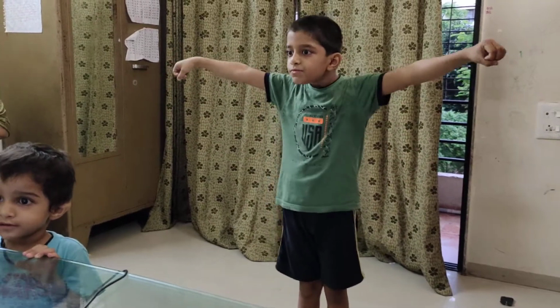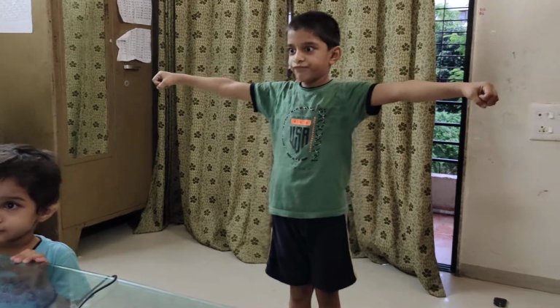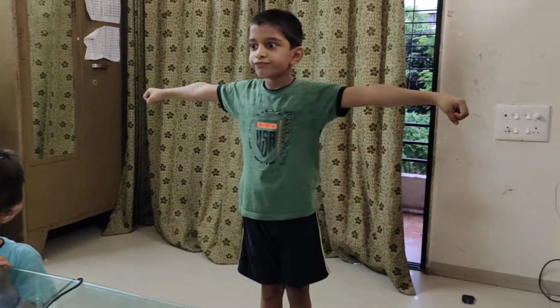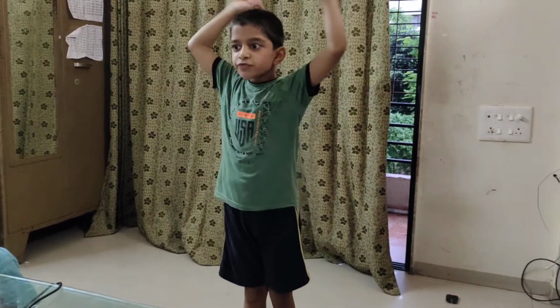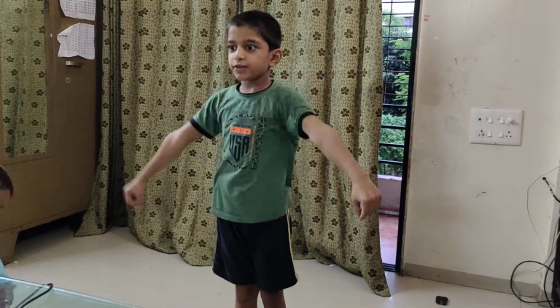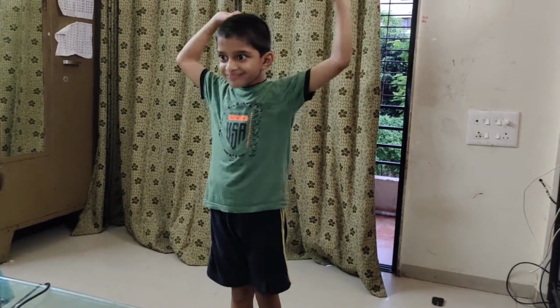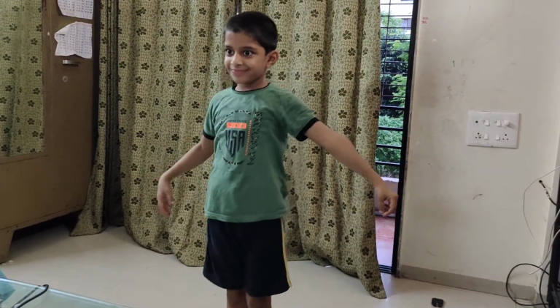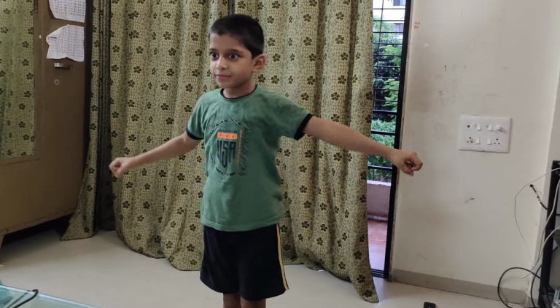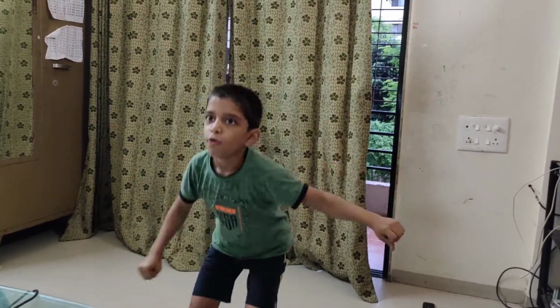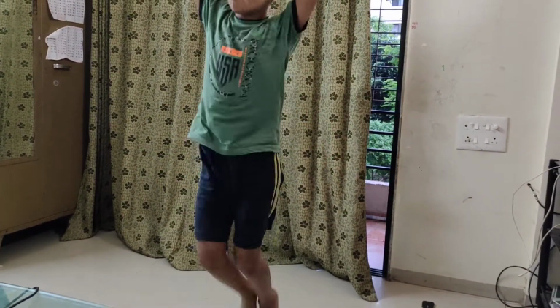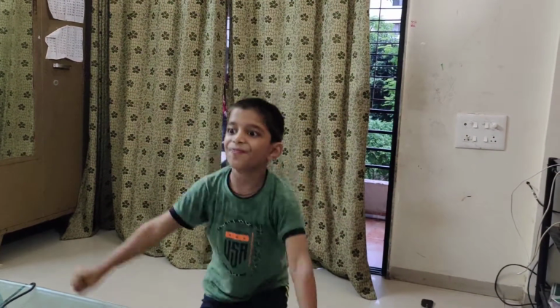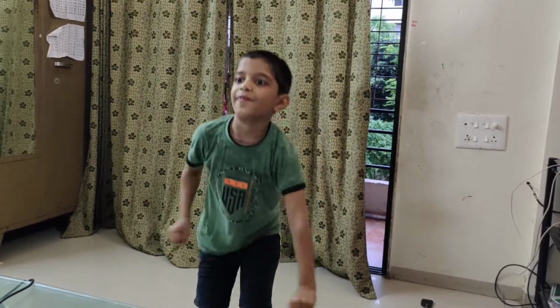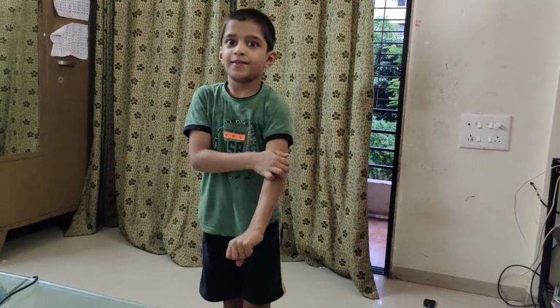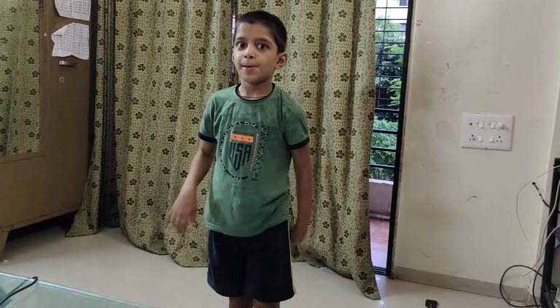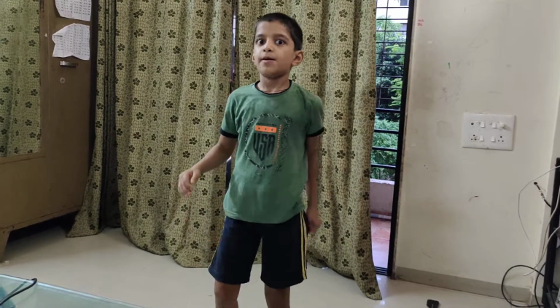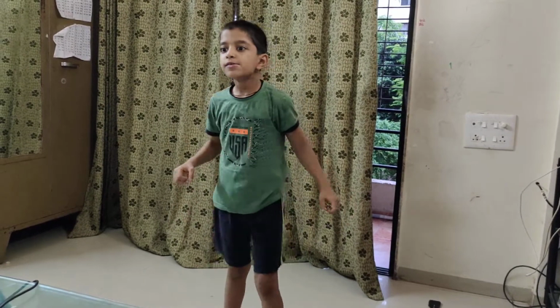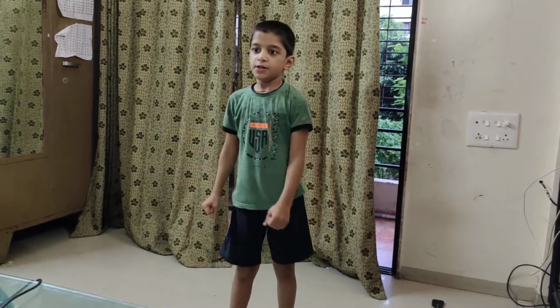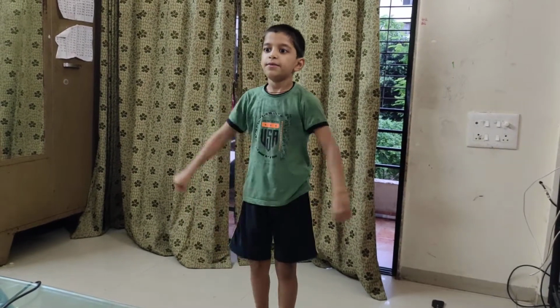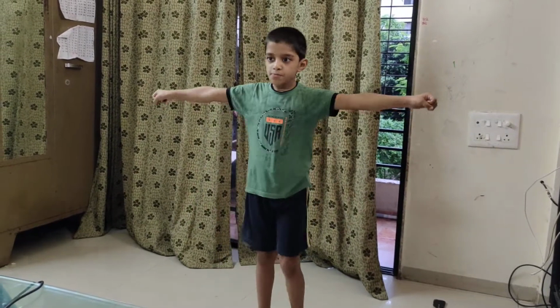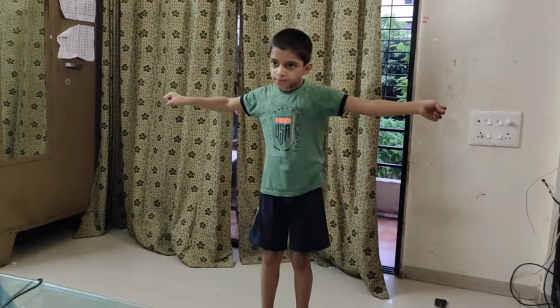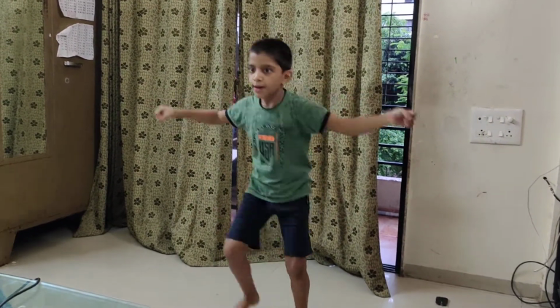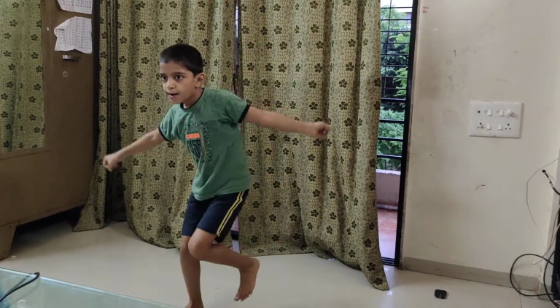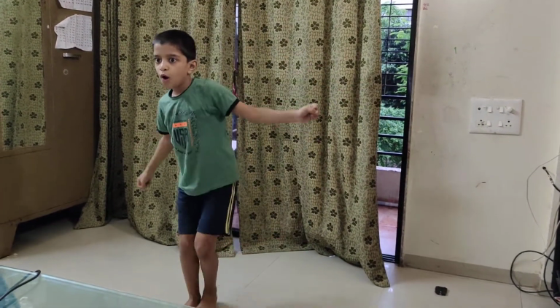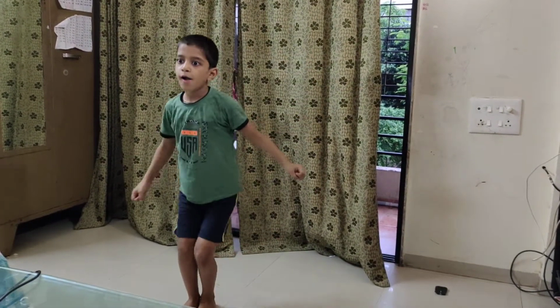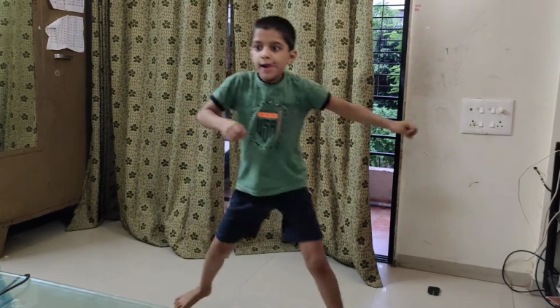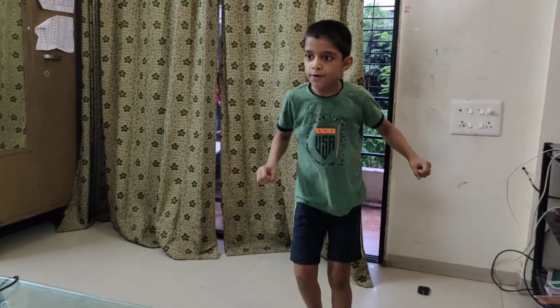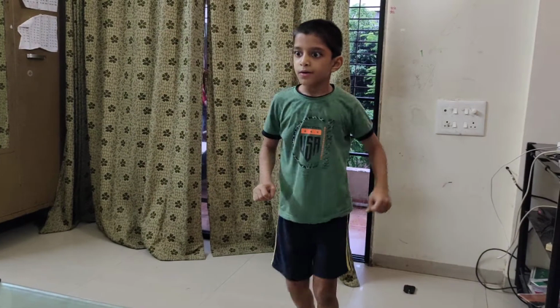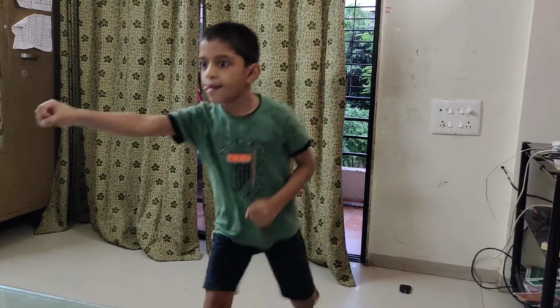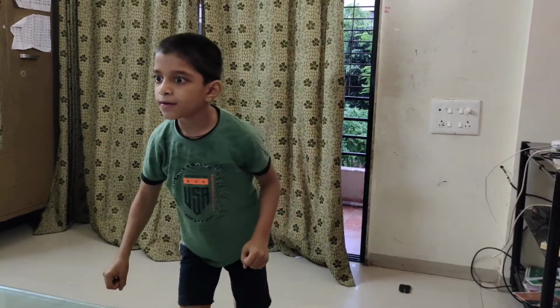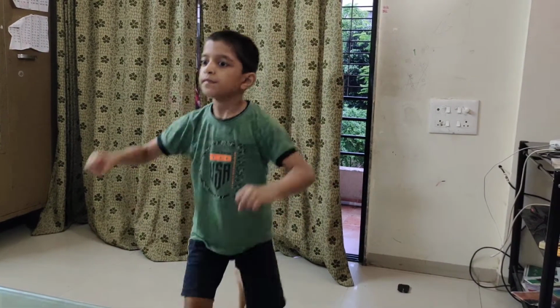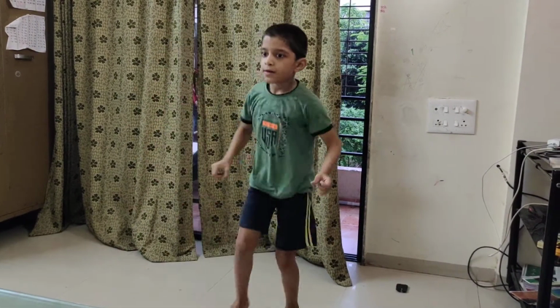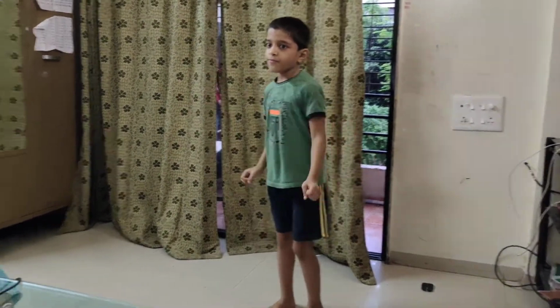Let's do it again. 5, 6, 5, 6, 7, go. 1, 2, 3, 4, 5, 6, 7, 8.